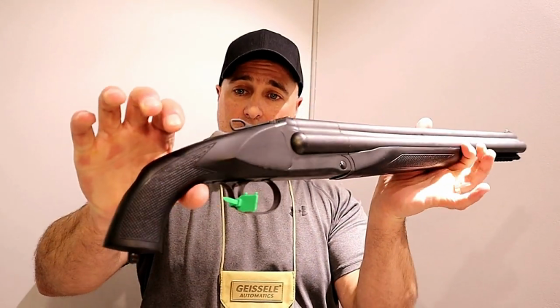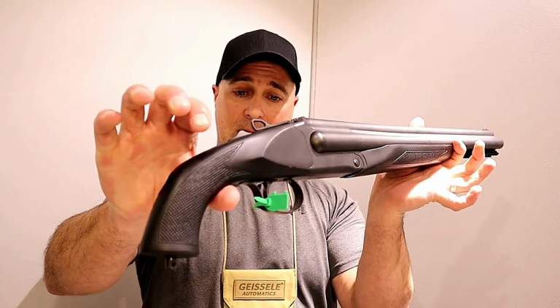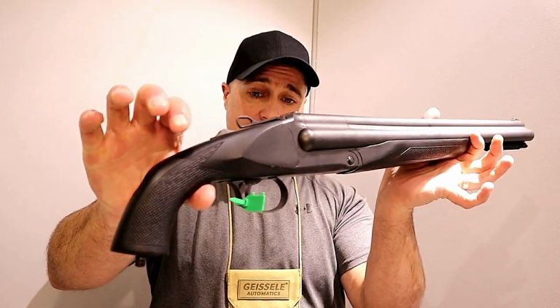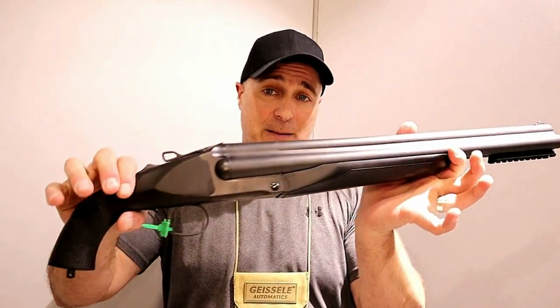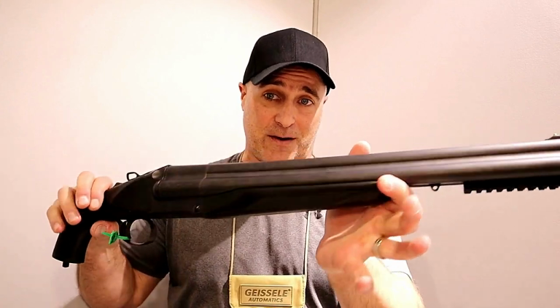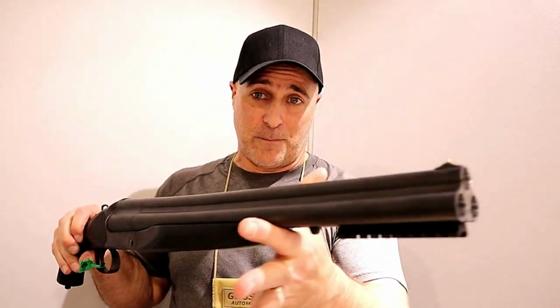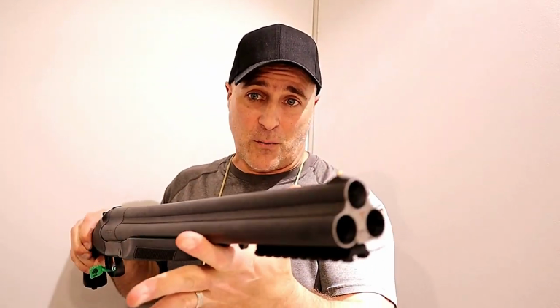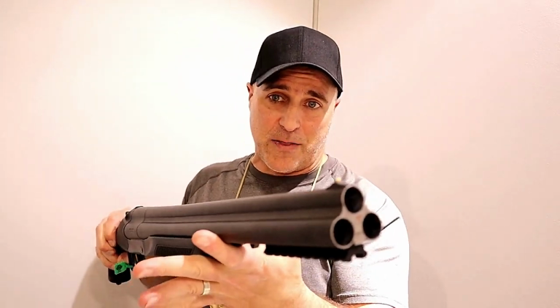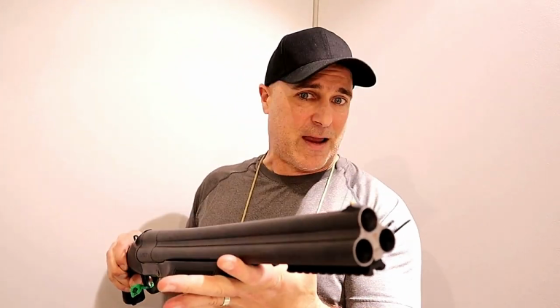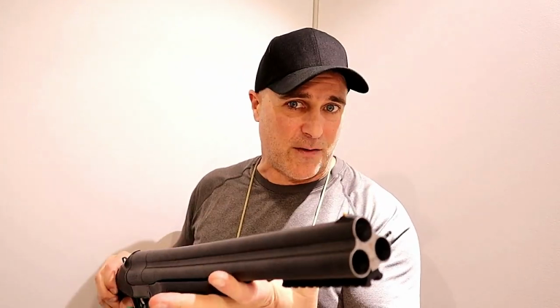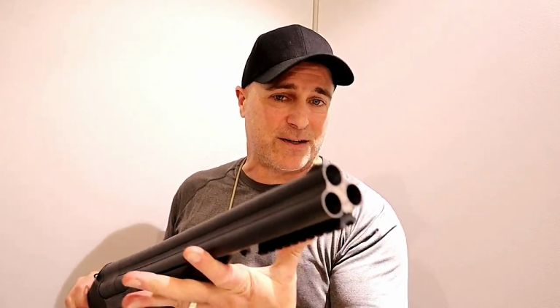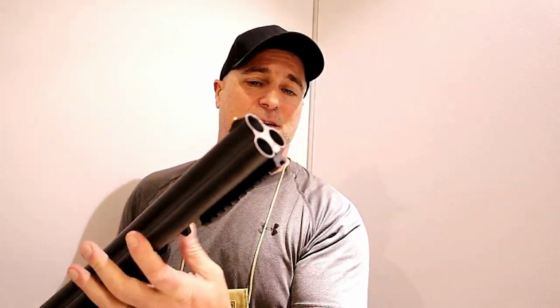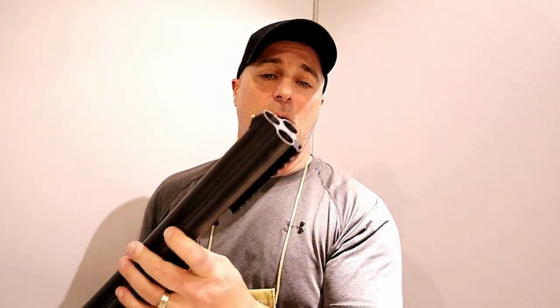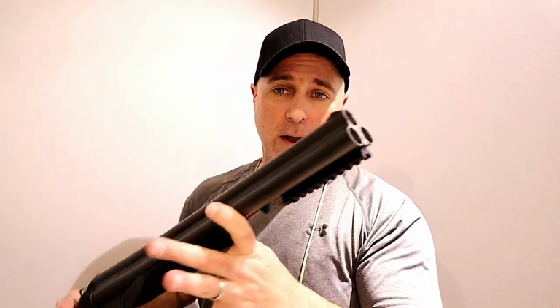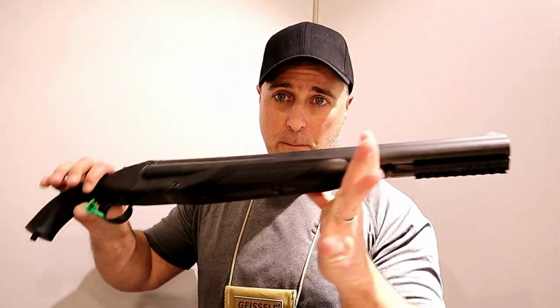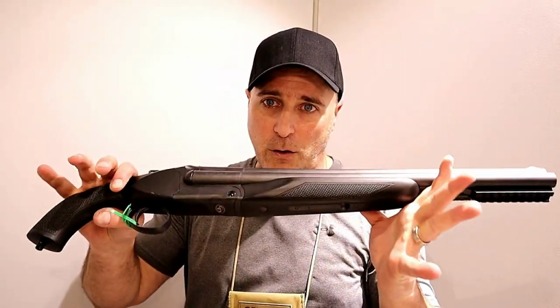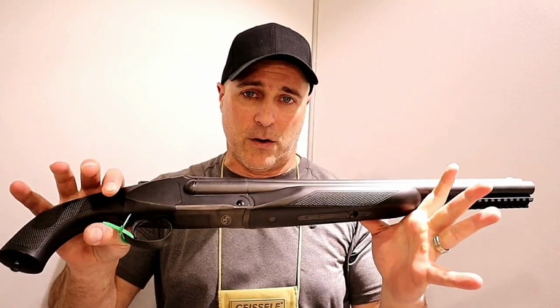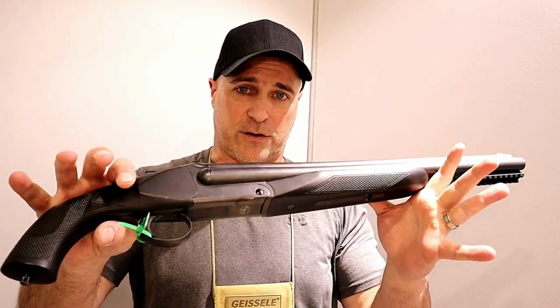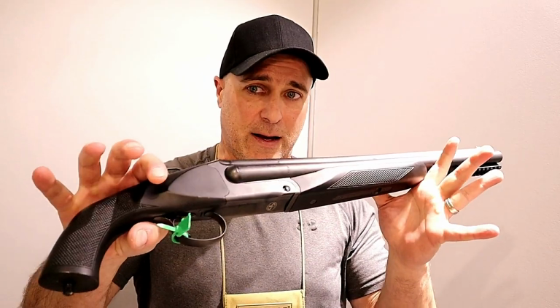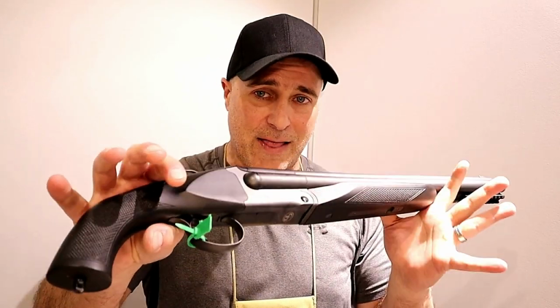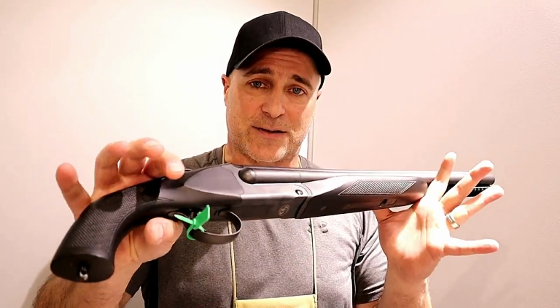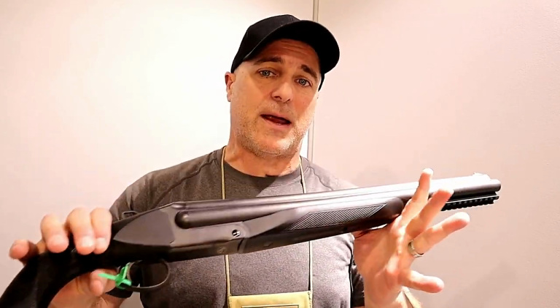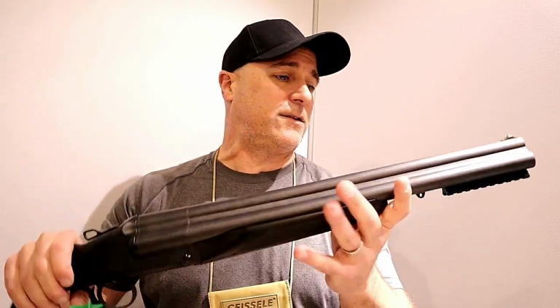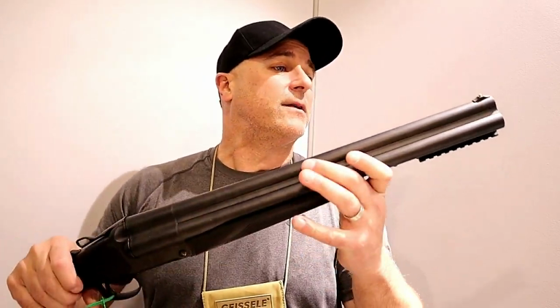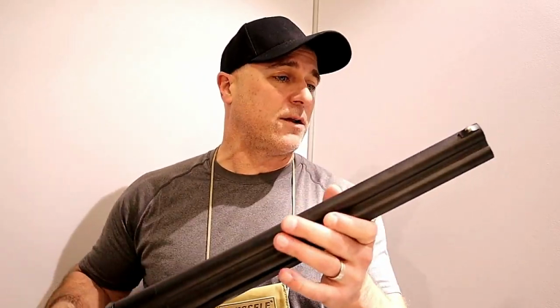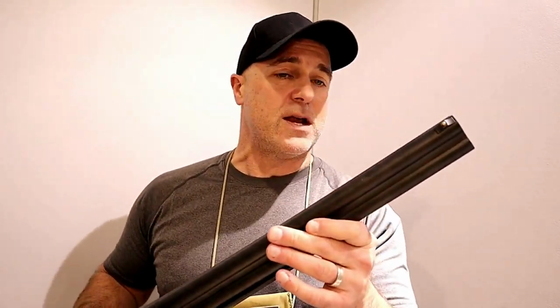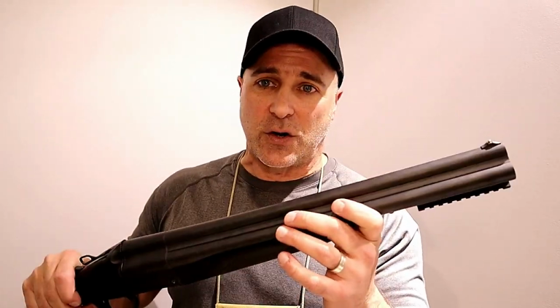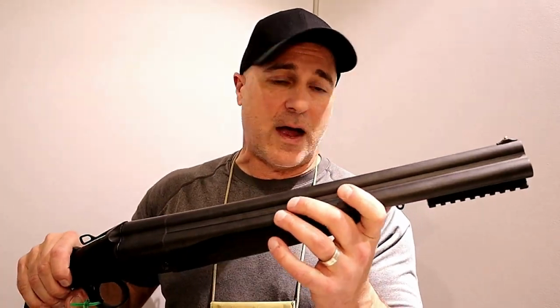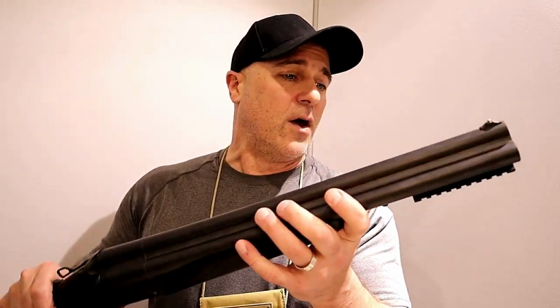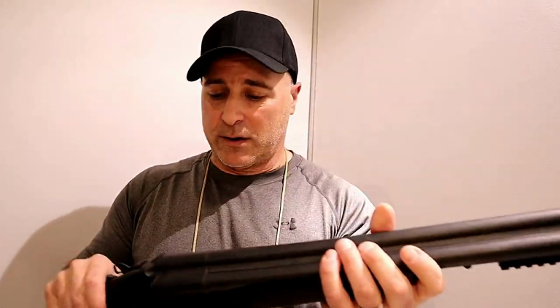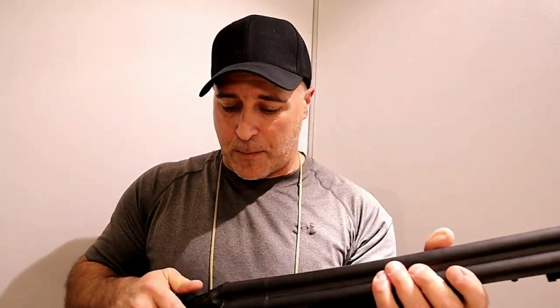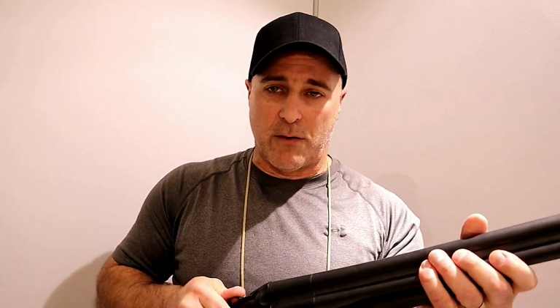And I am blown away by this — I can't believe I missed this last year. But my goal here is to try to get this in my hands, take it to the range, and show you guys what it's capable of.